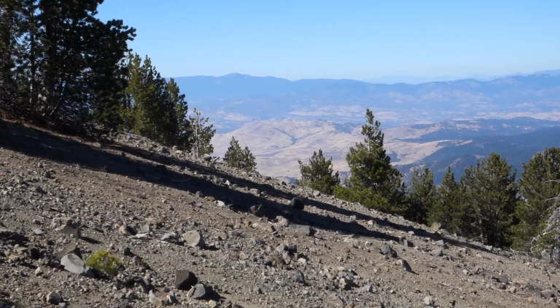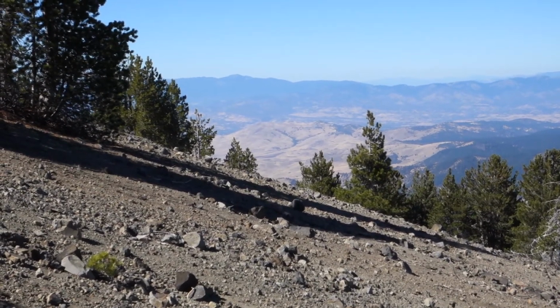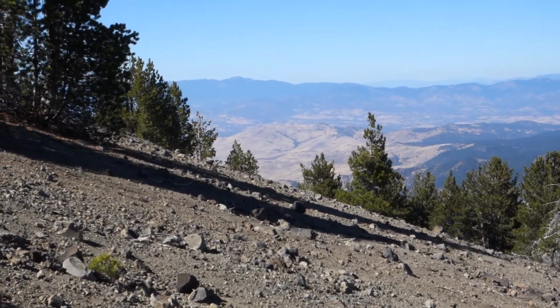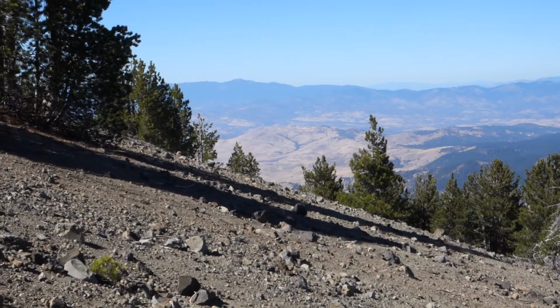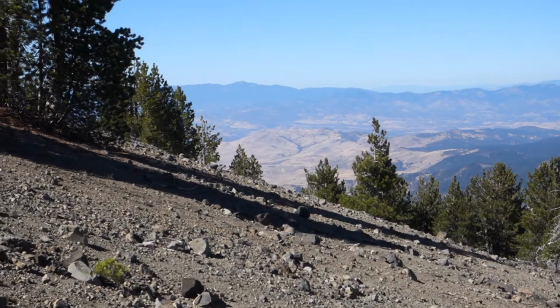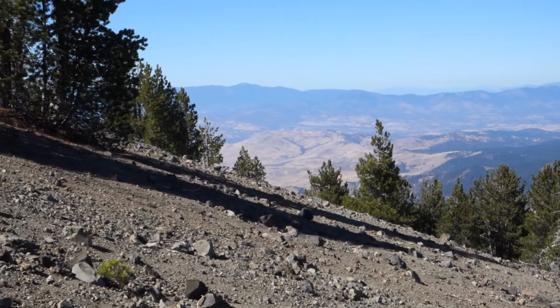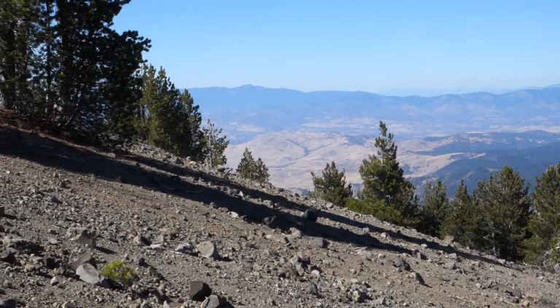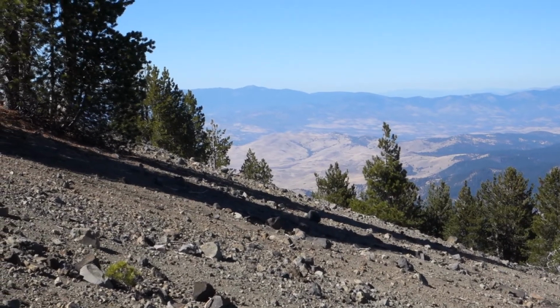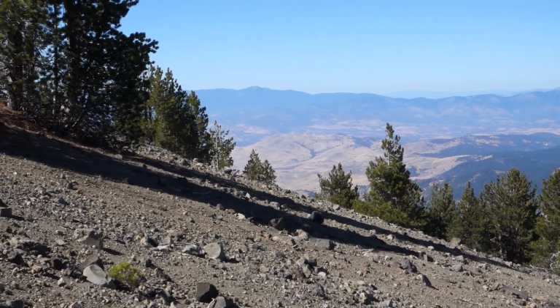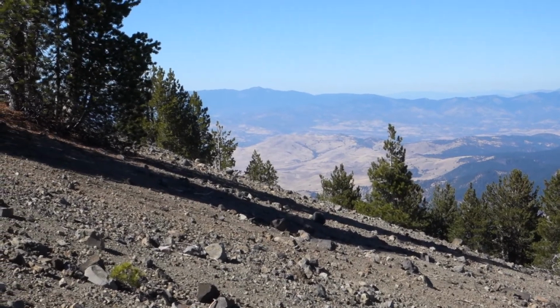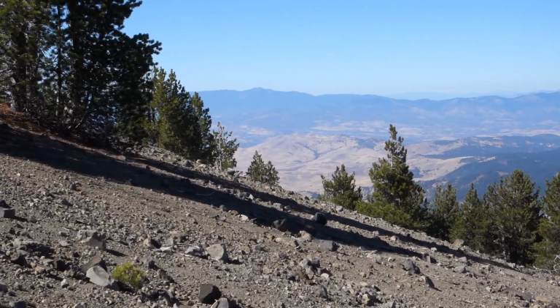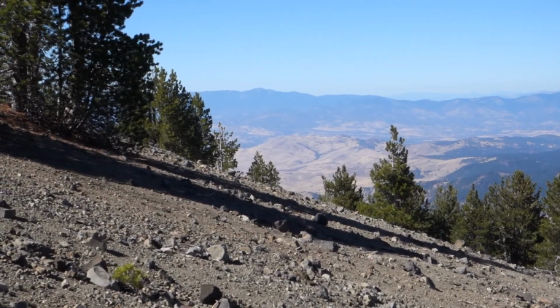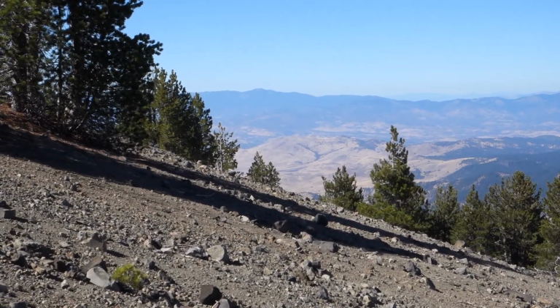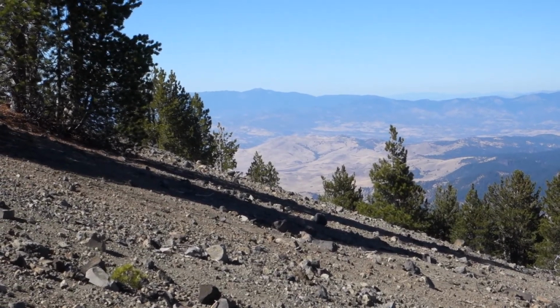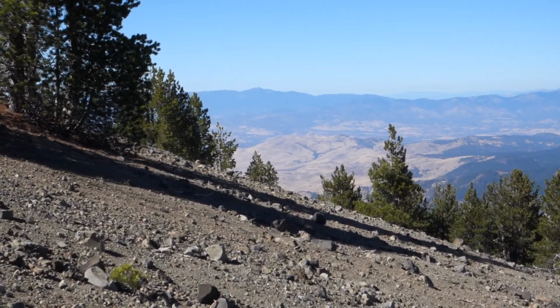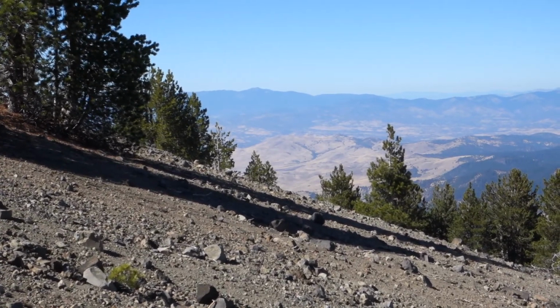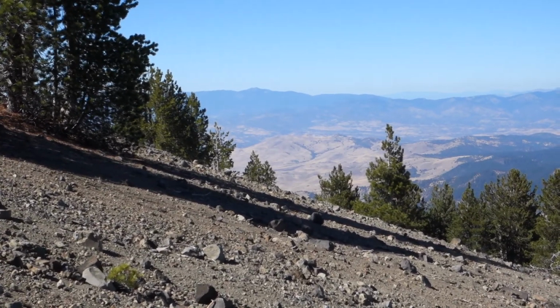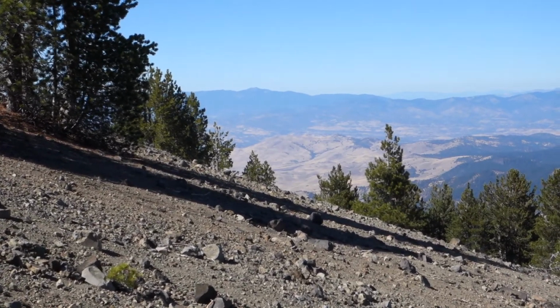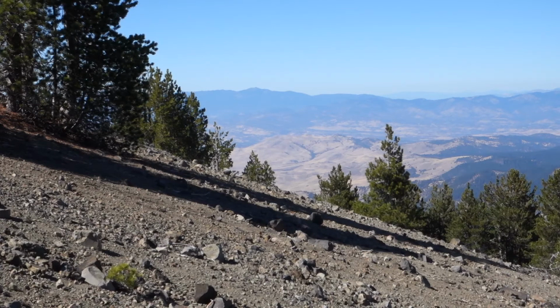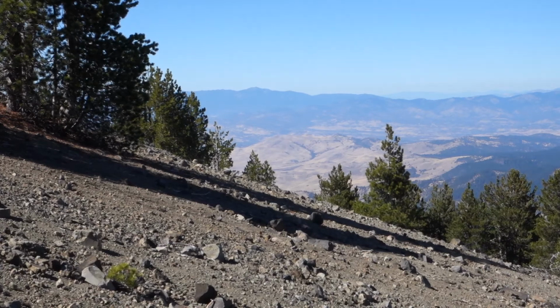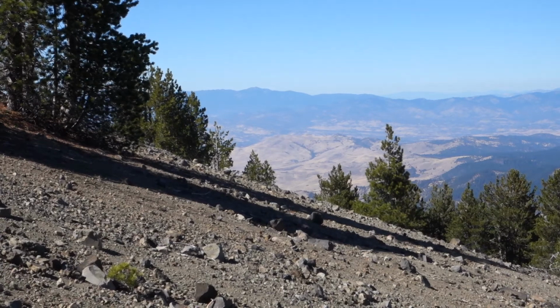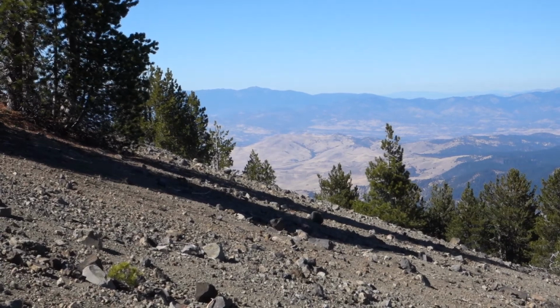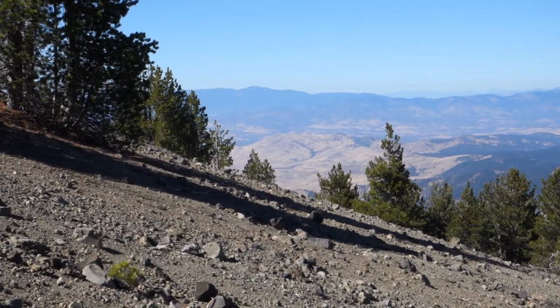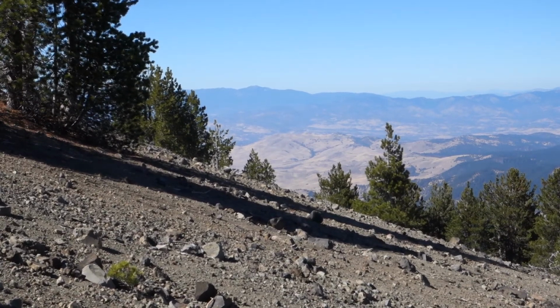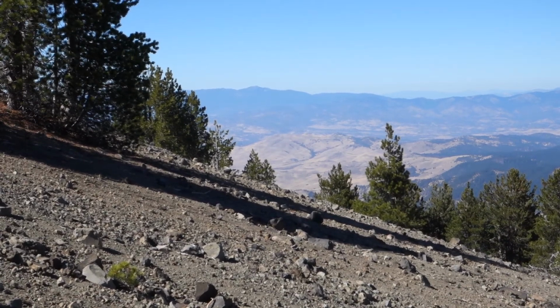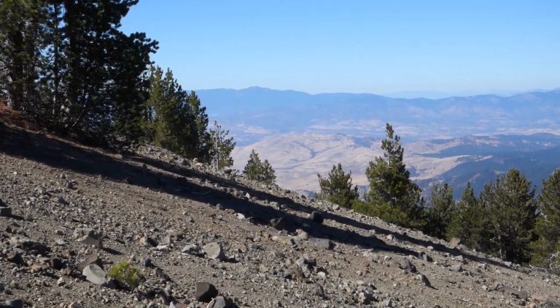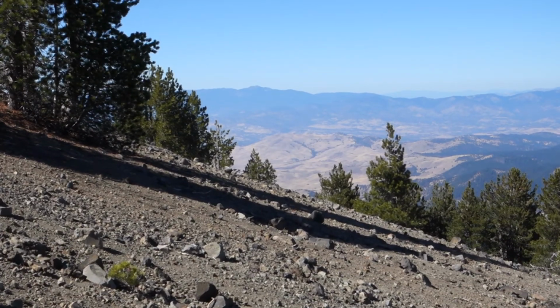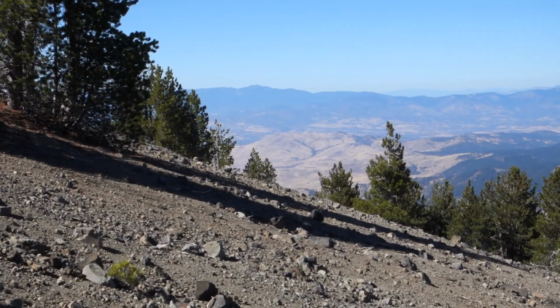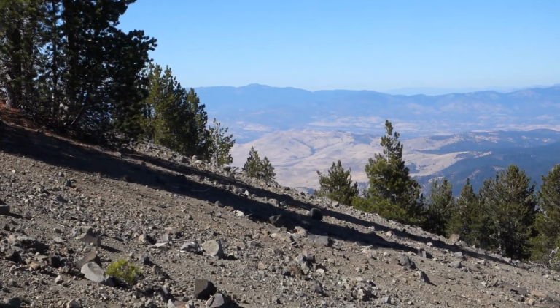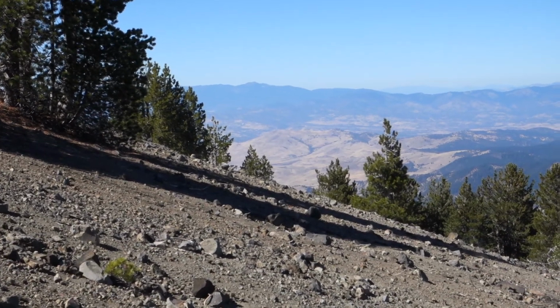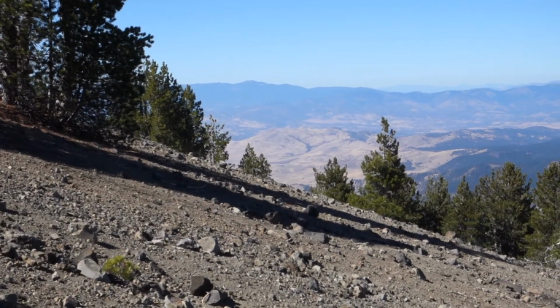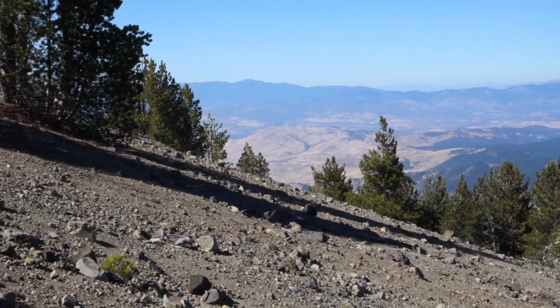Right now, if you look off there in the far distance, you can see Mount Ashland, which is actually part of the Klamath Mountains. It's not a Cascade Mountain, but it's right on the border.